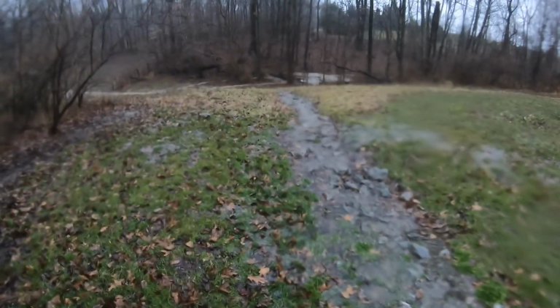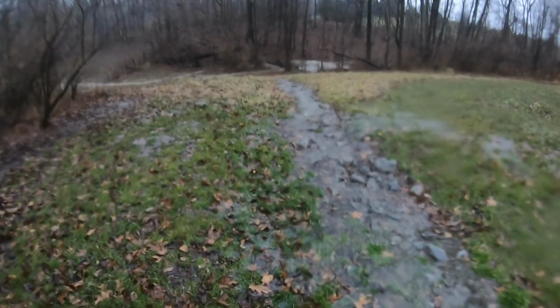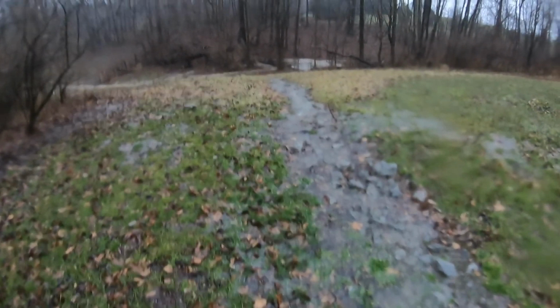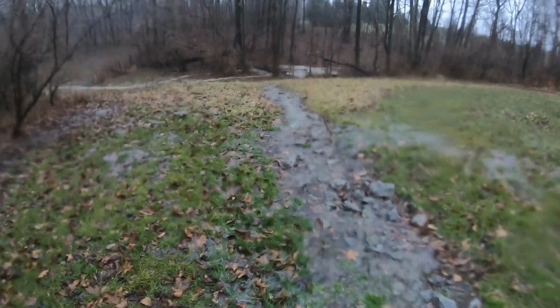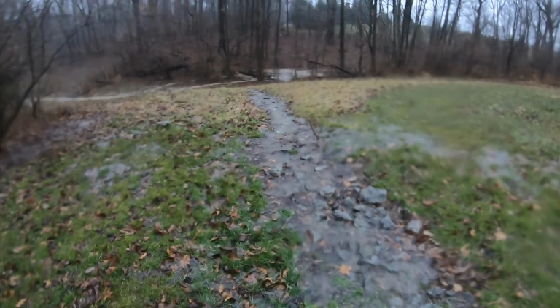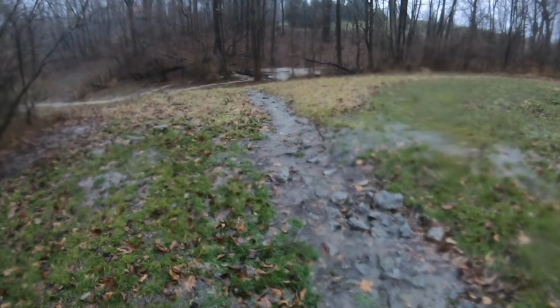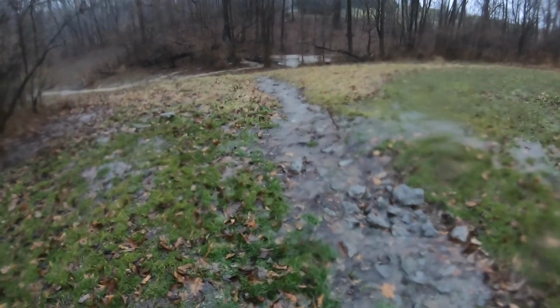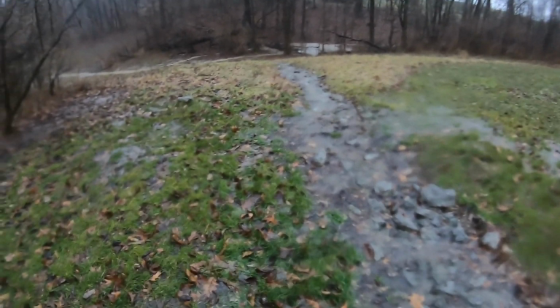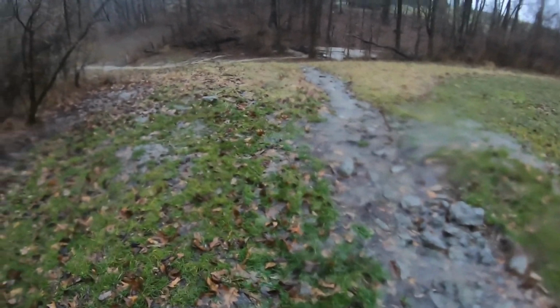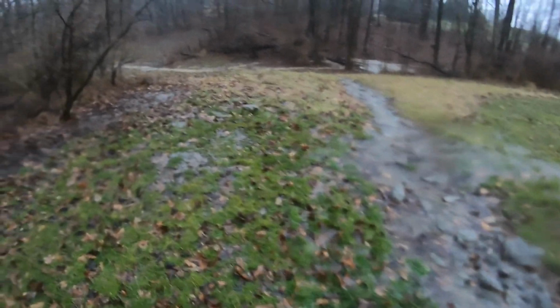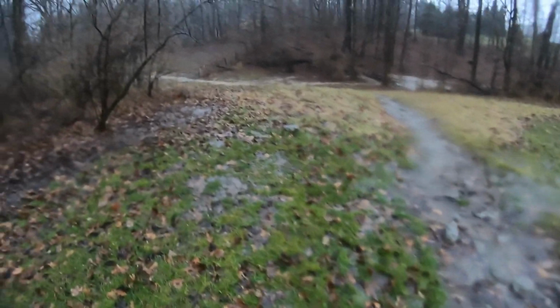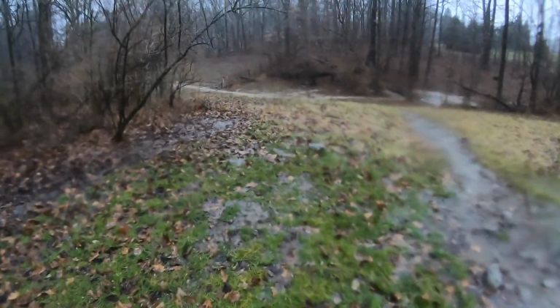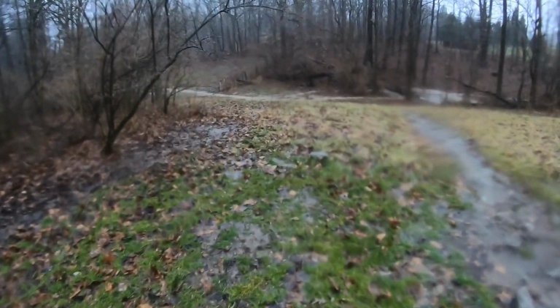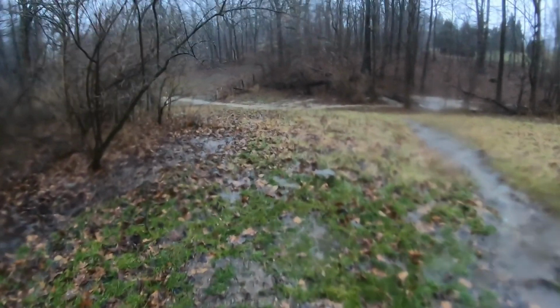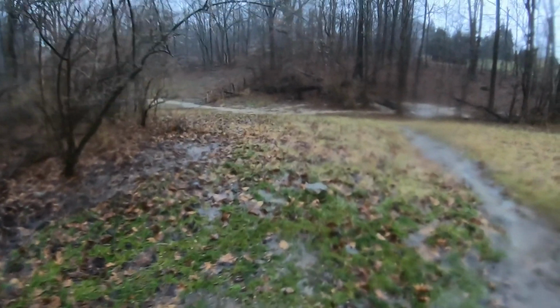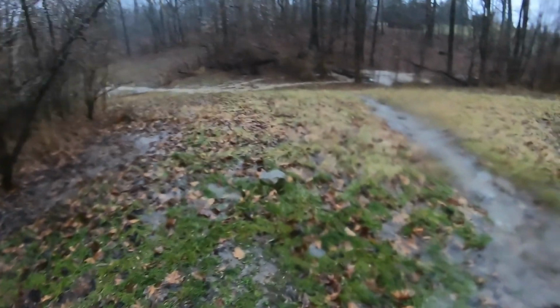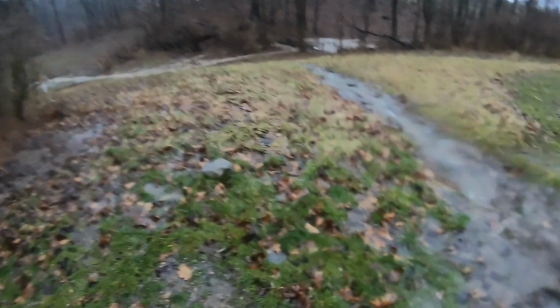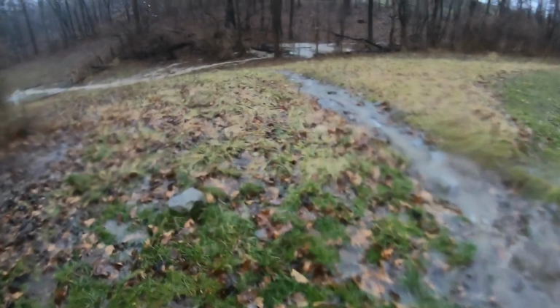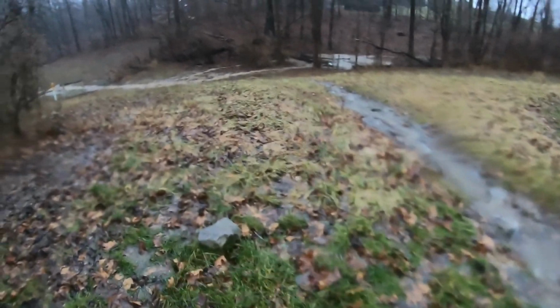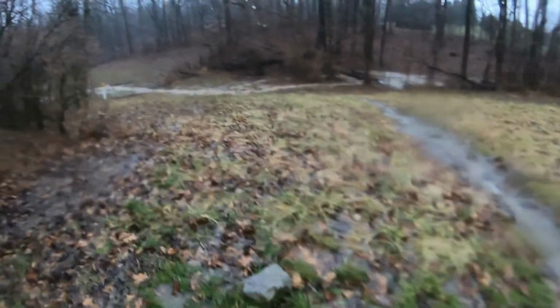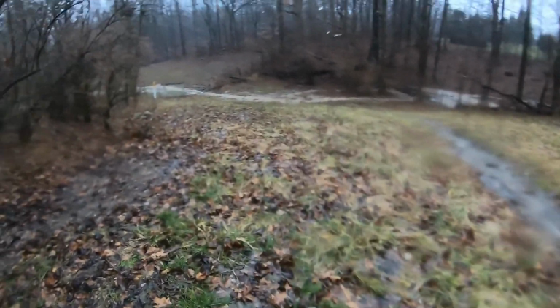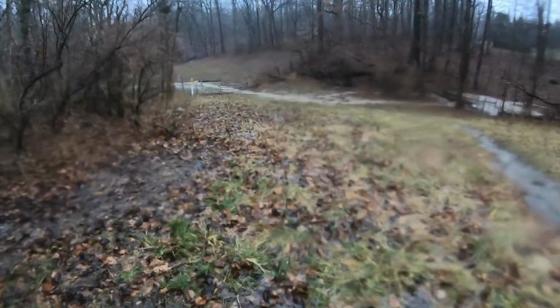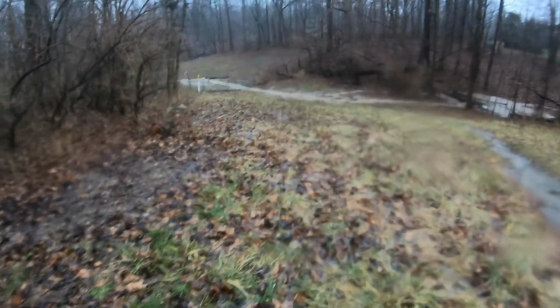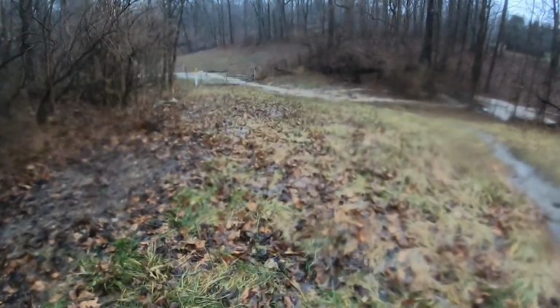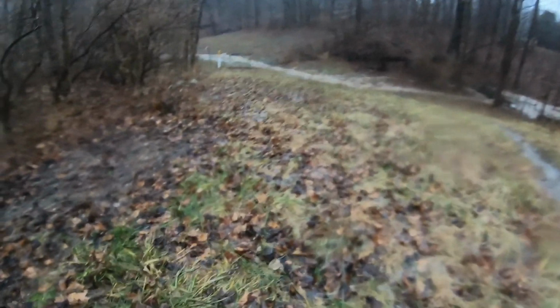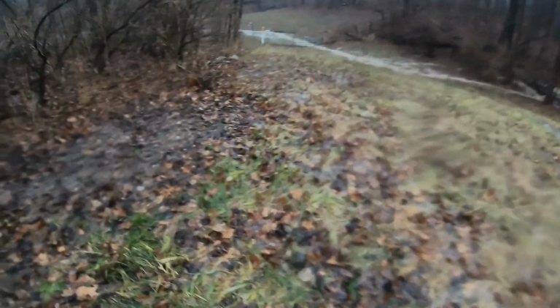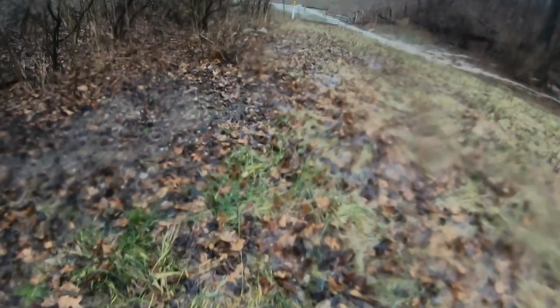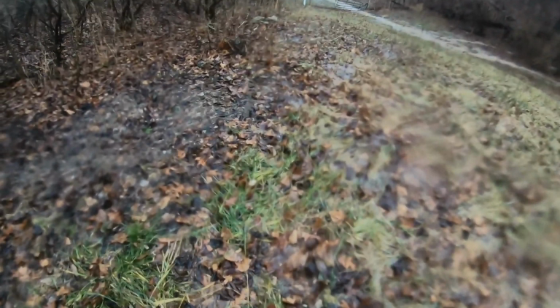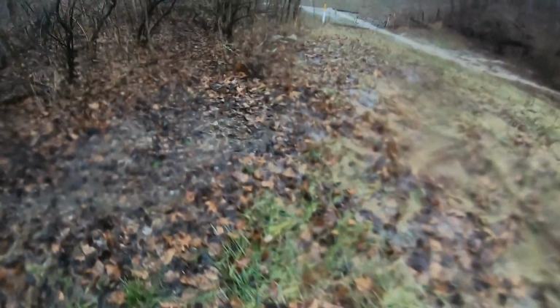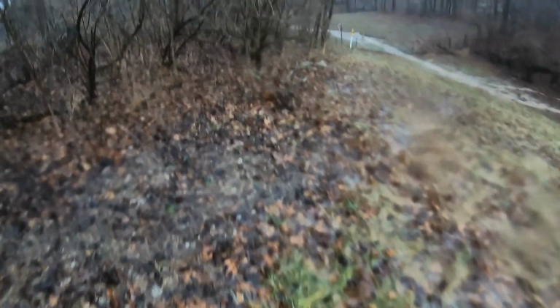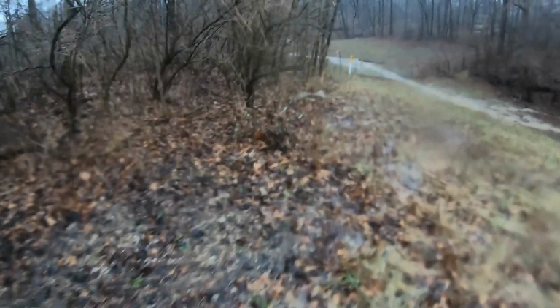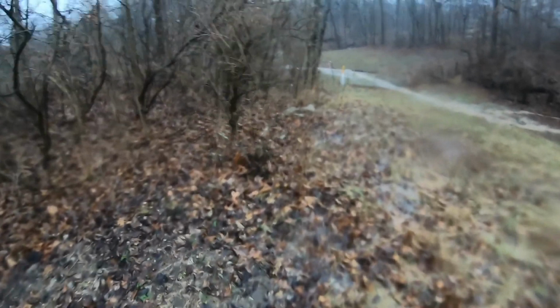Look at all the flooding that is out here — this is incredible, everything is flooded. I'm stepping in nothing but water.